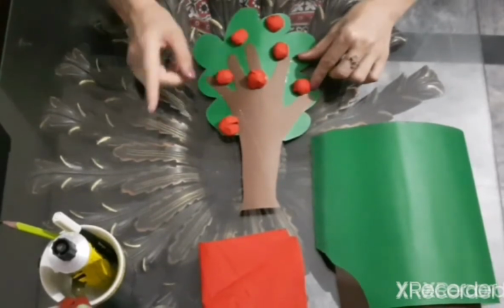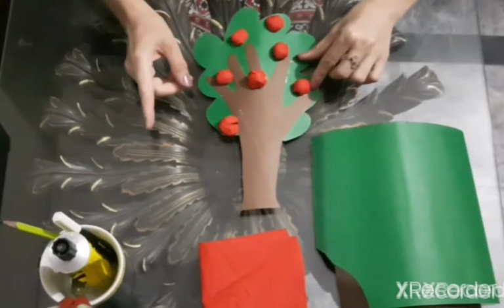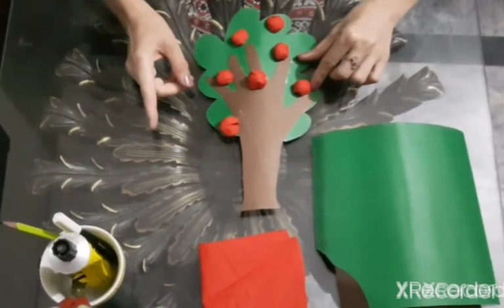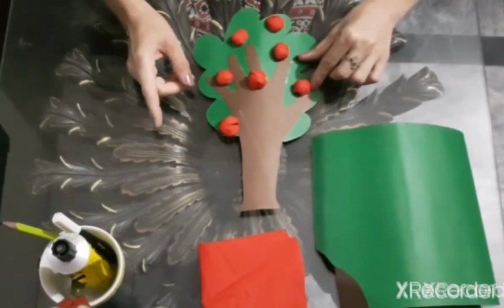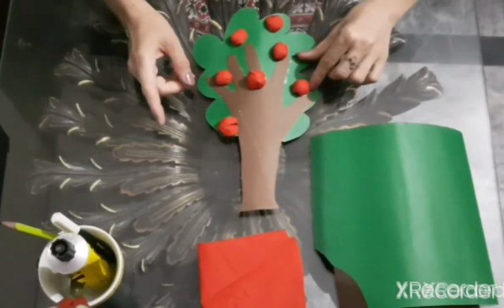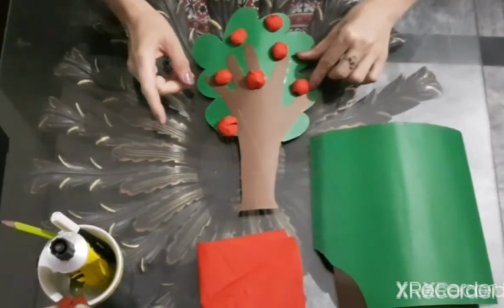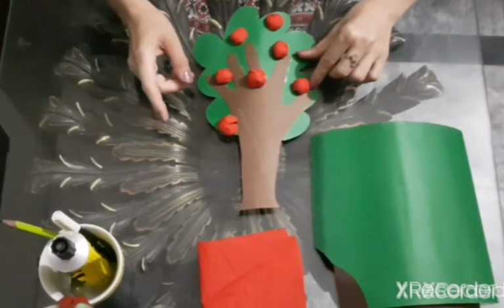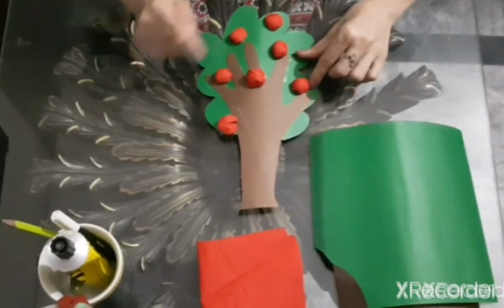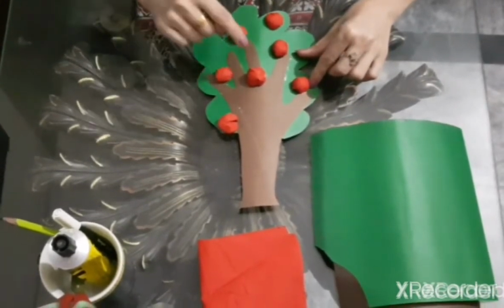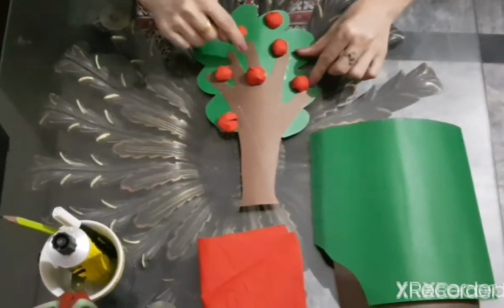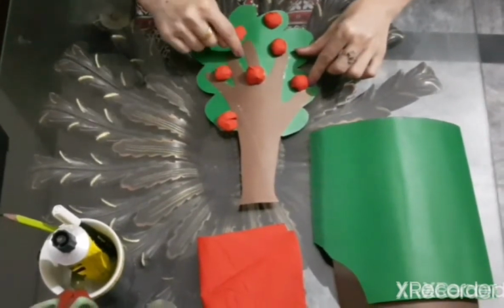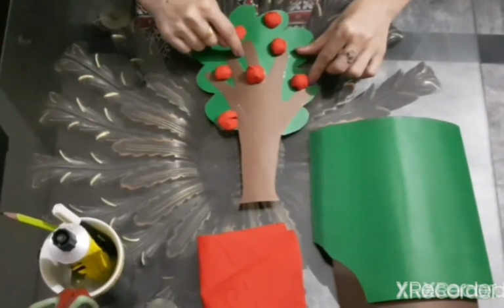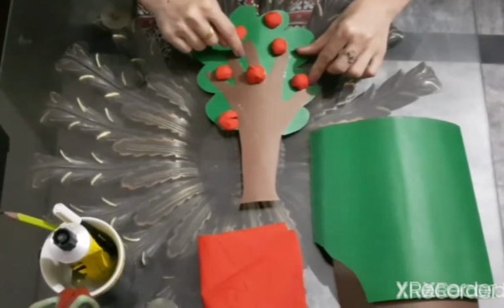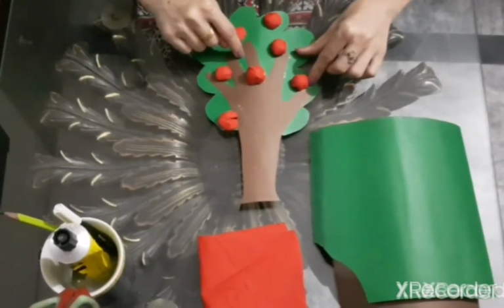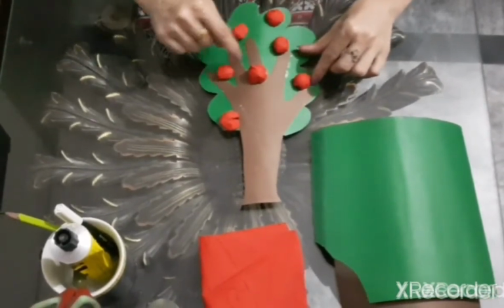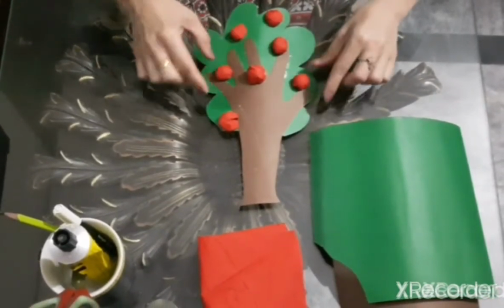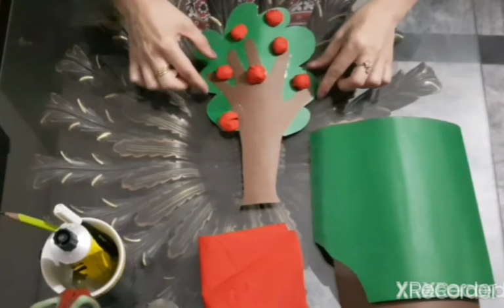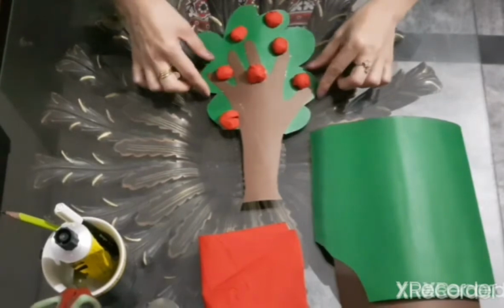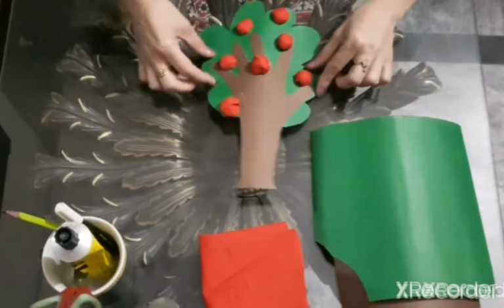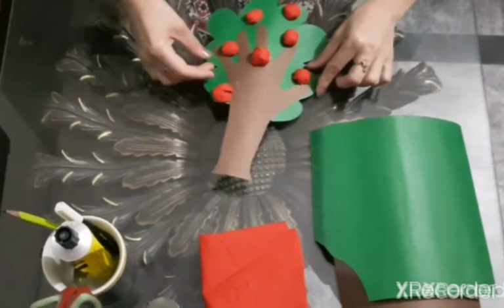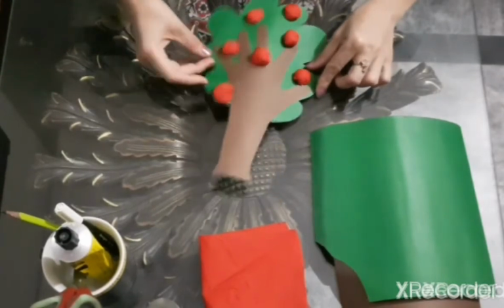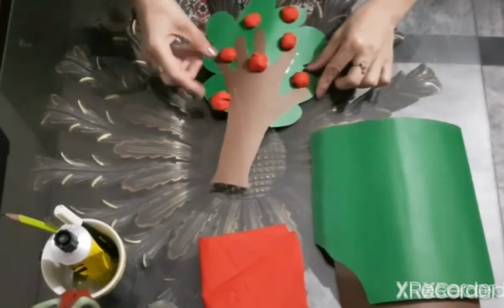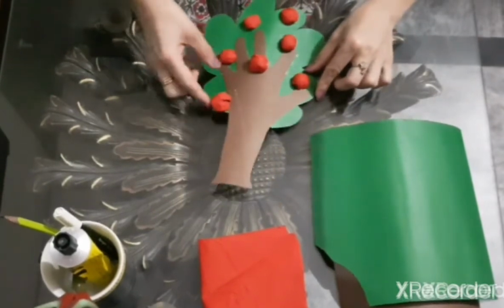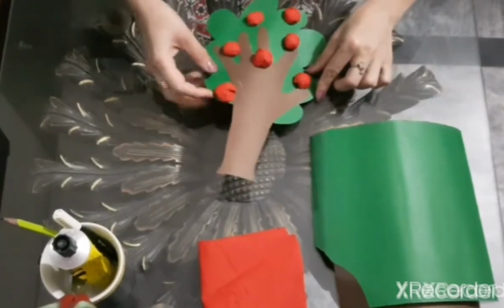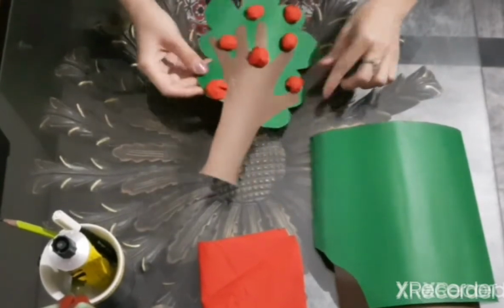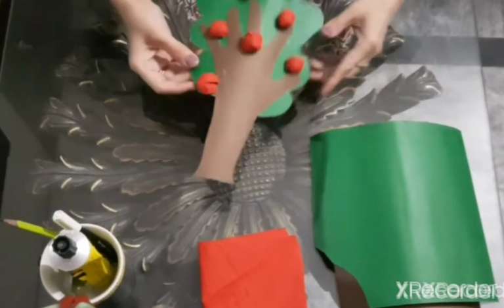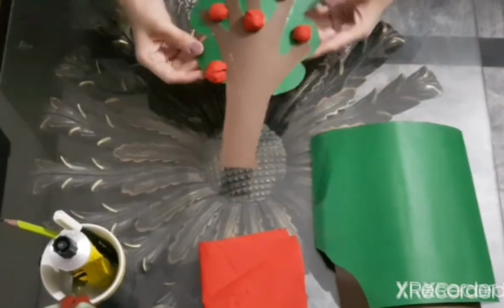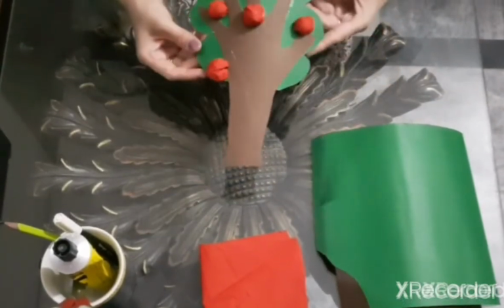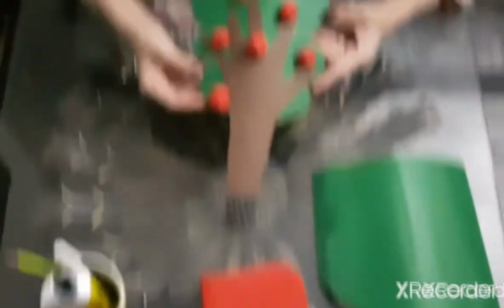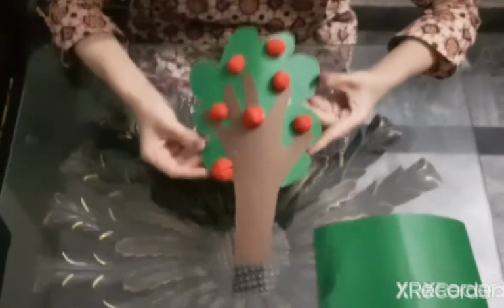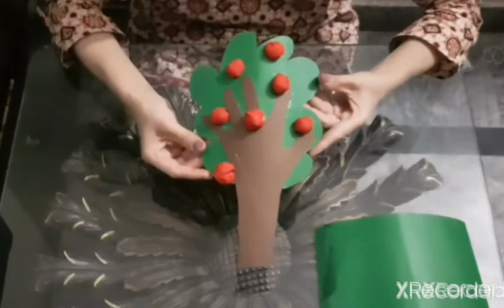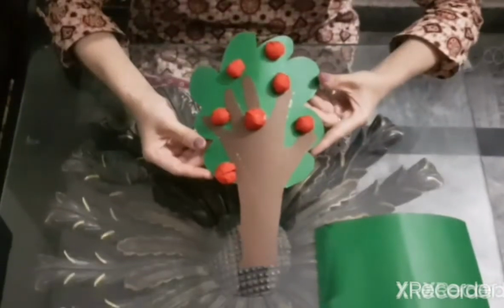Today, we will be making an apple tree. Look, this is an apple tree.